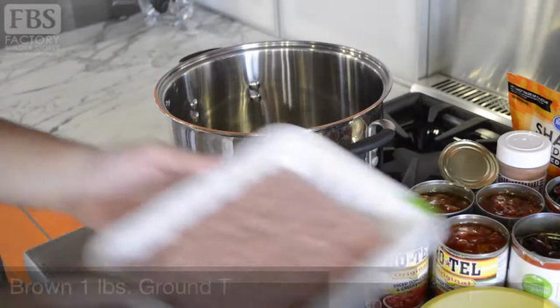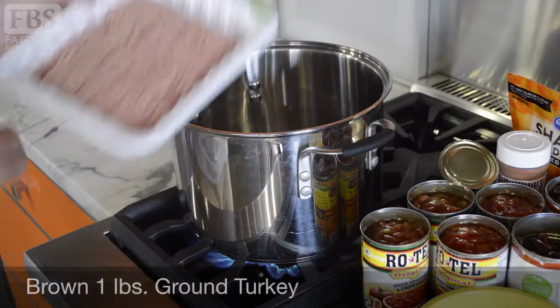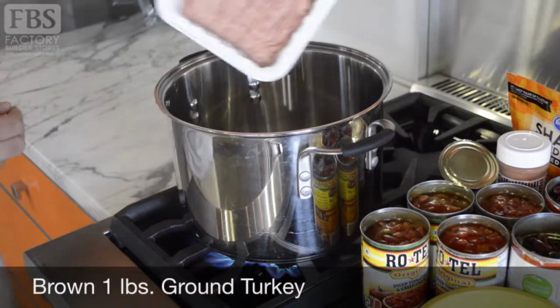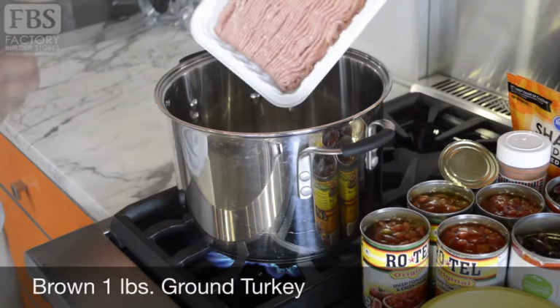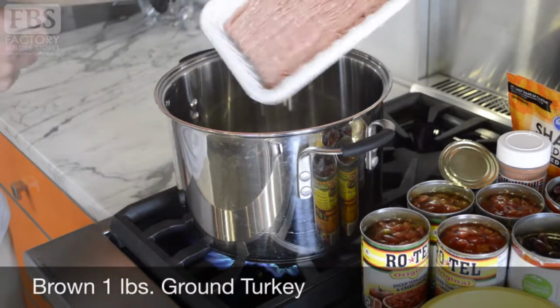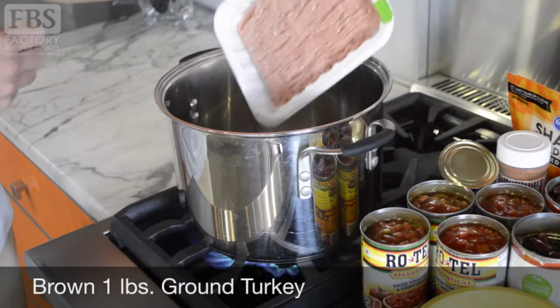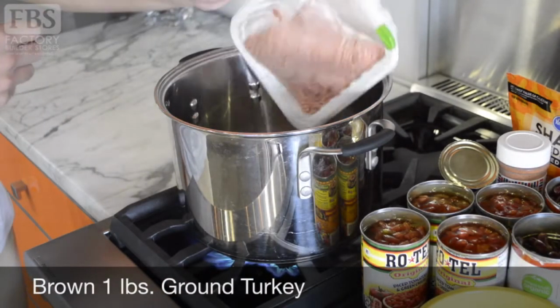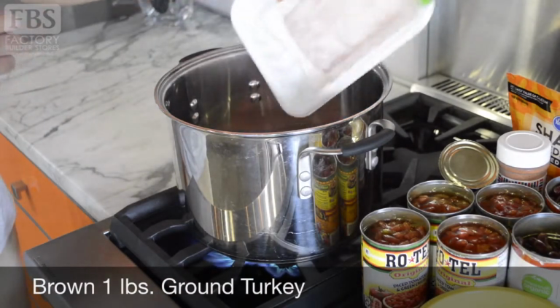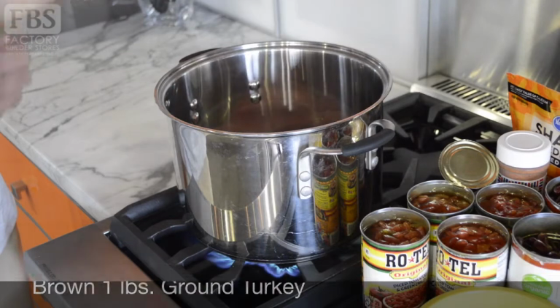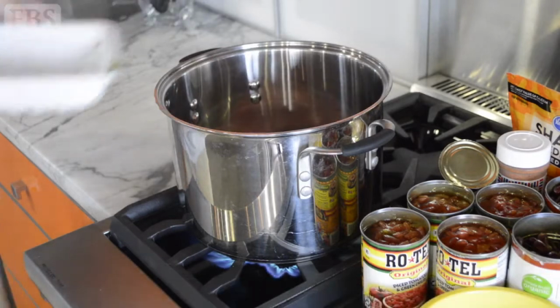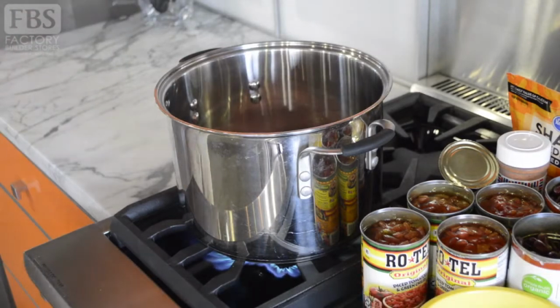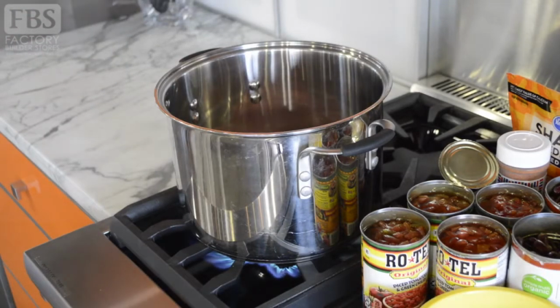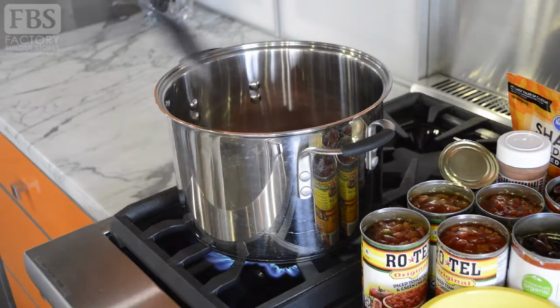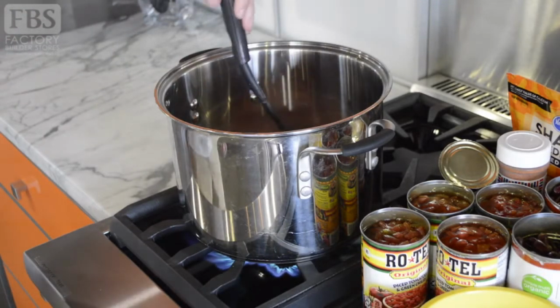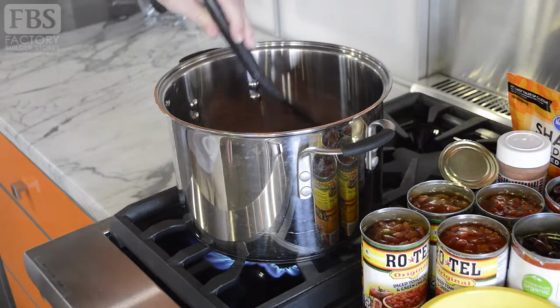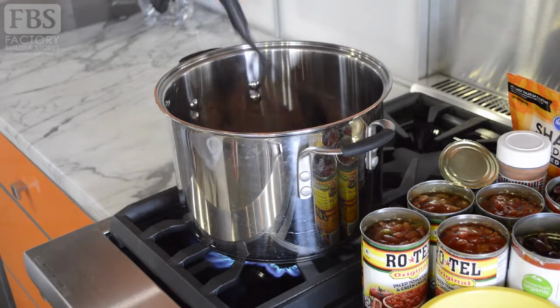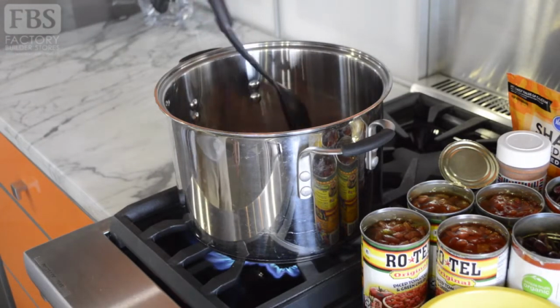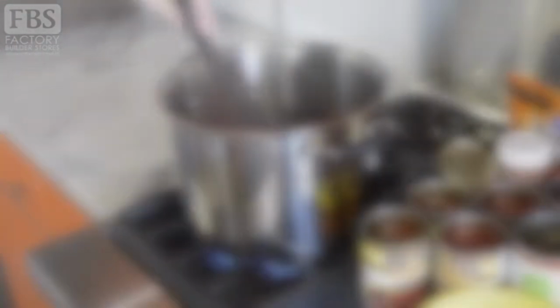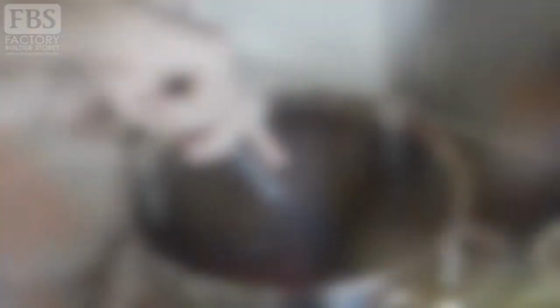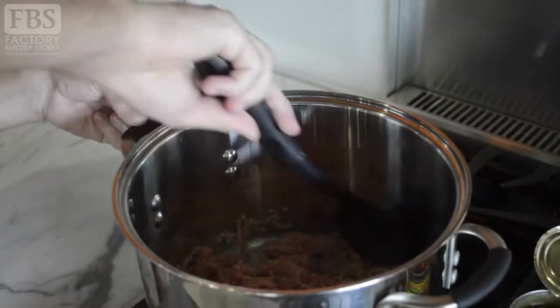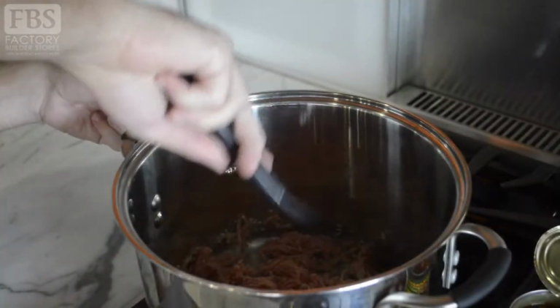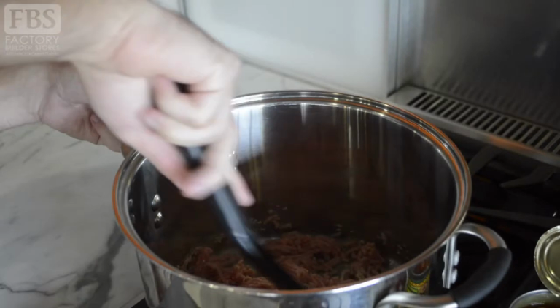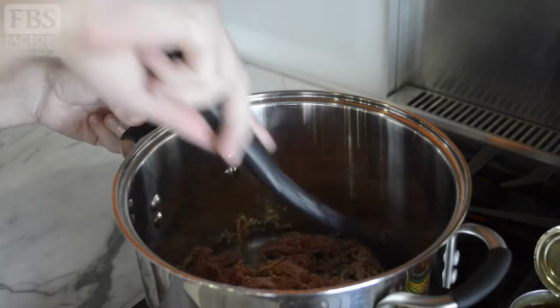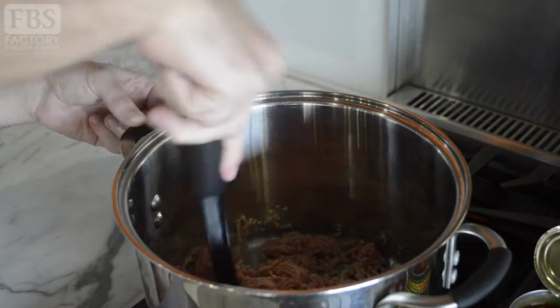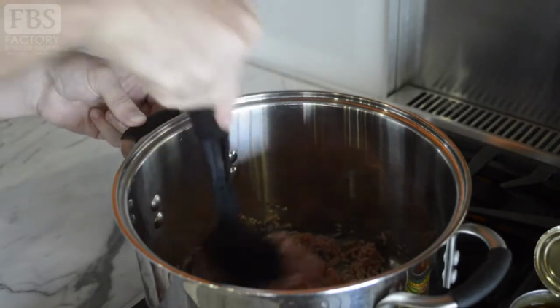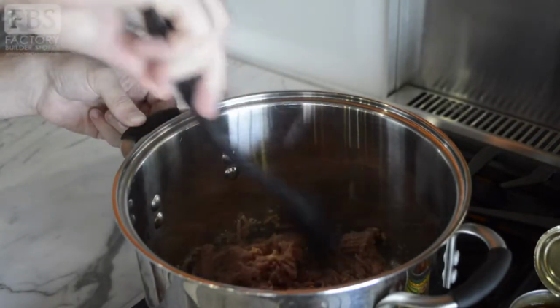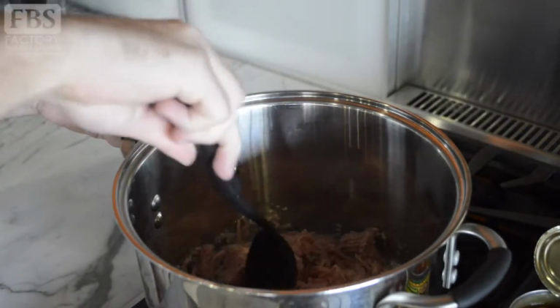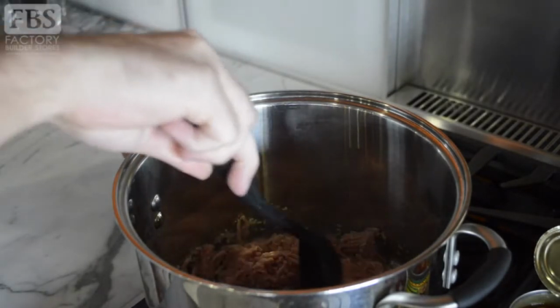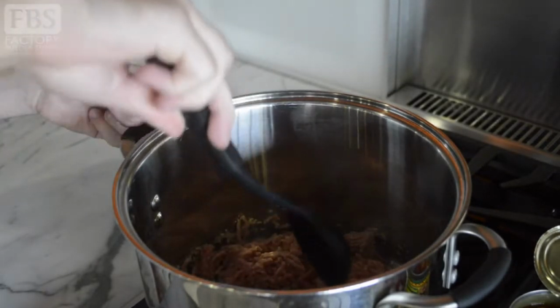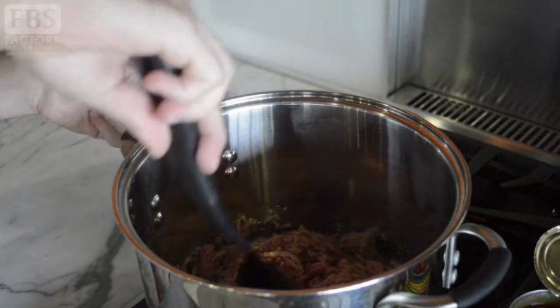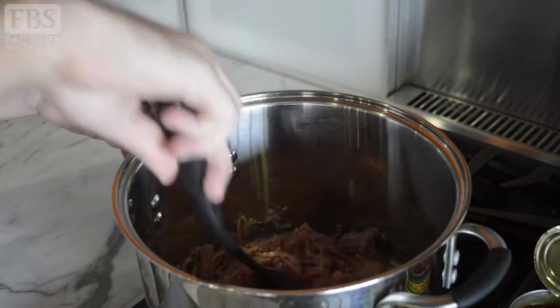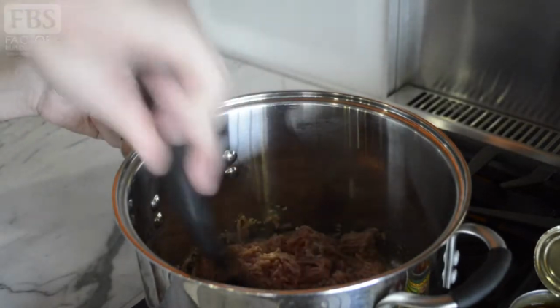Next, add one pound of ground turkey to your oil. Despite popular belief, ground turkey is no healthier than ground beef, so get whichever you prefer. Just be aware the less fat content, the better it is for you.